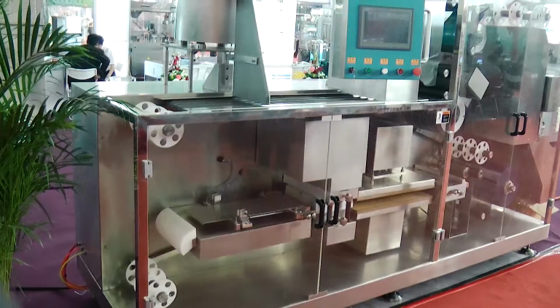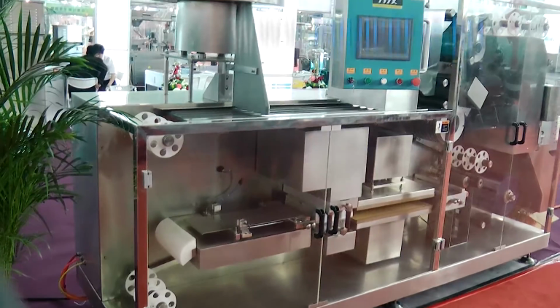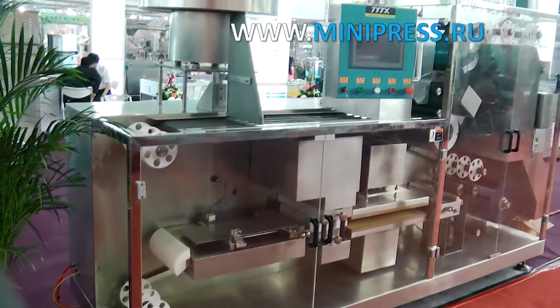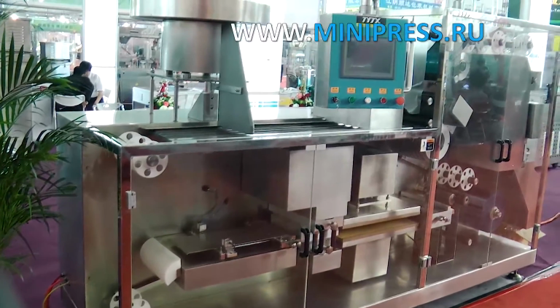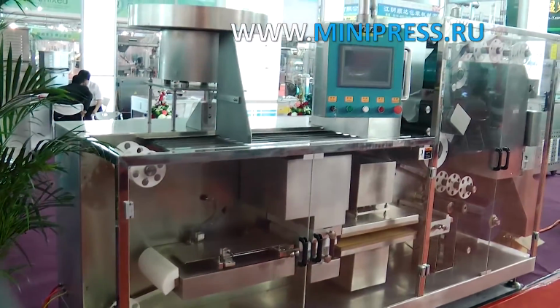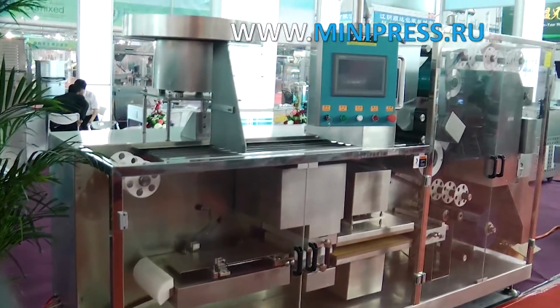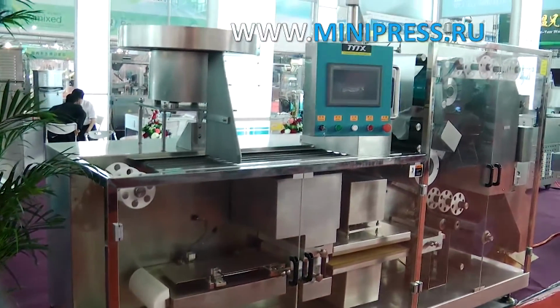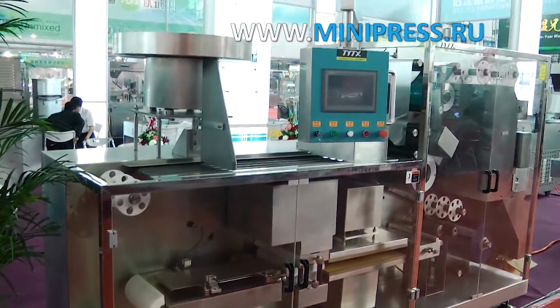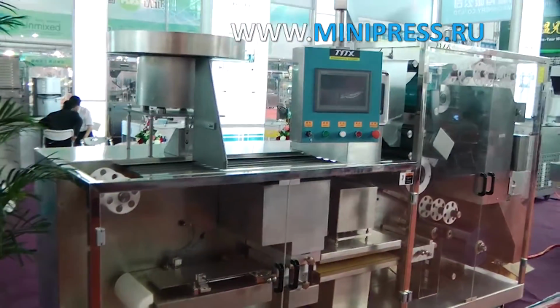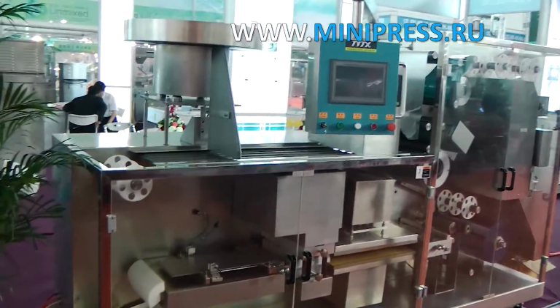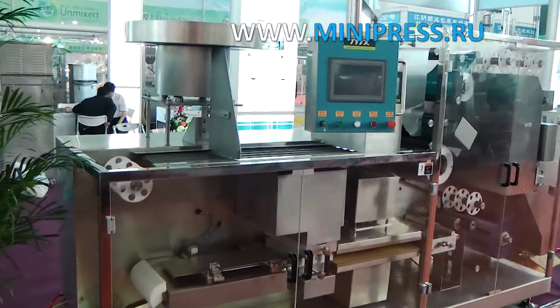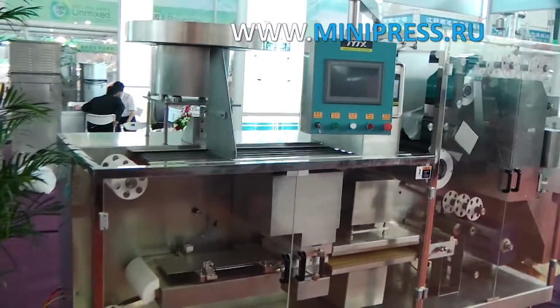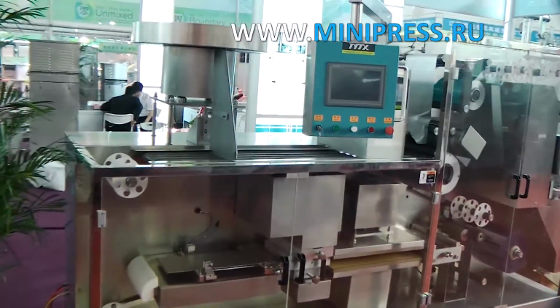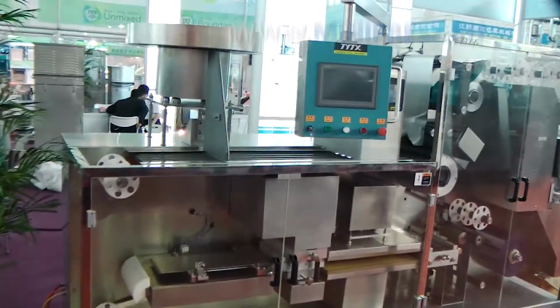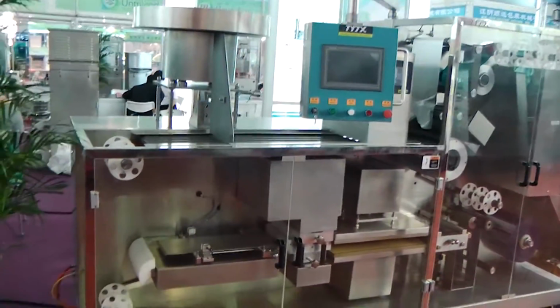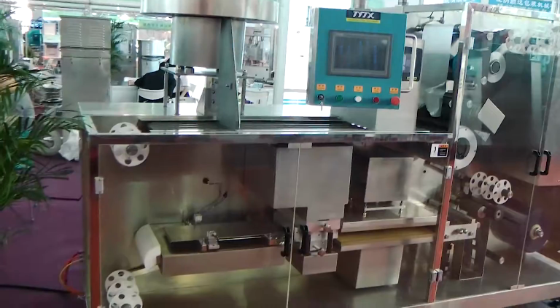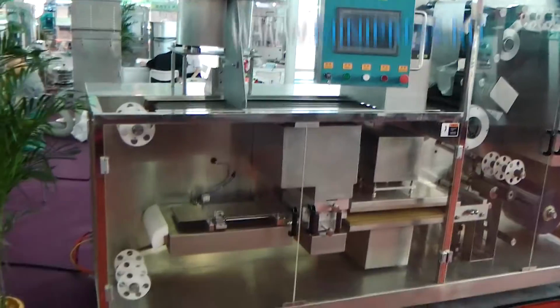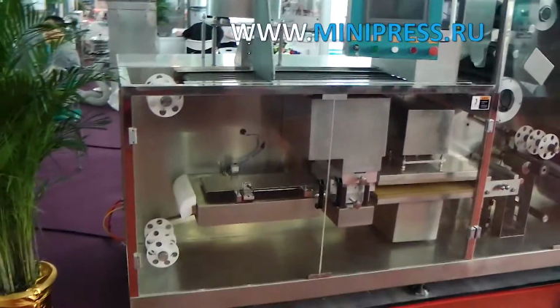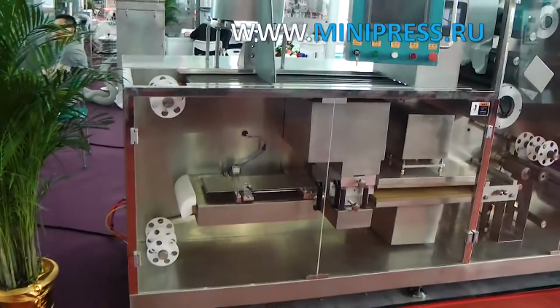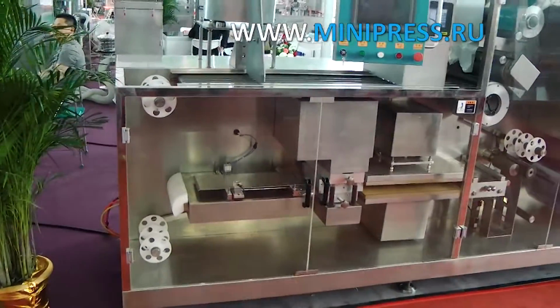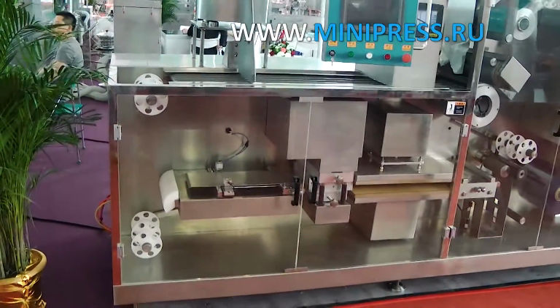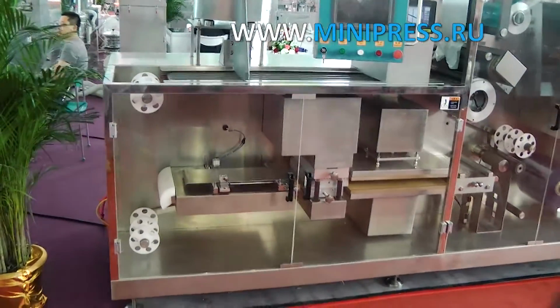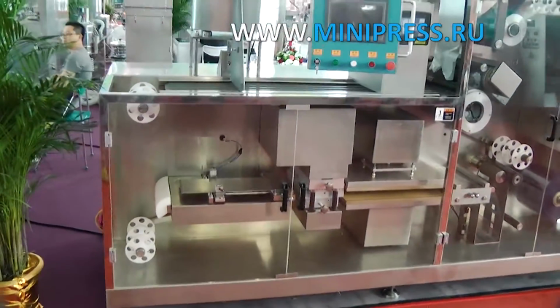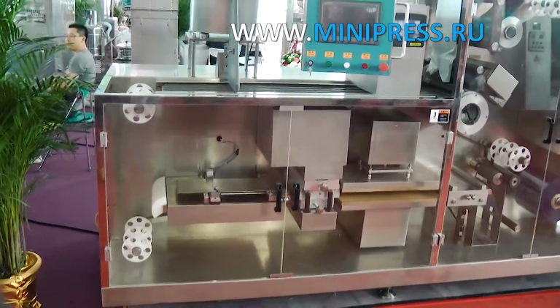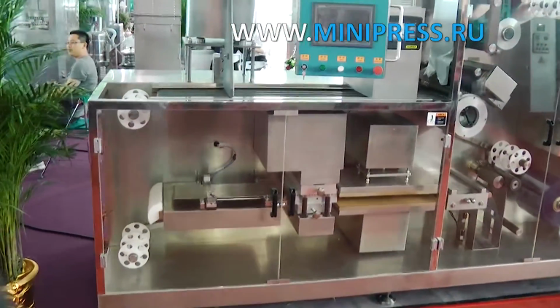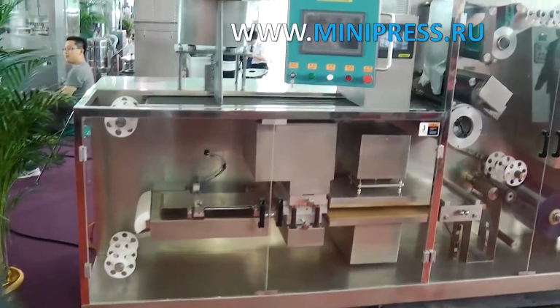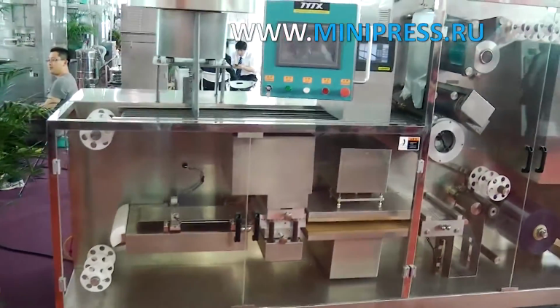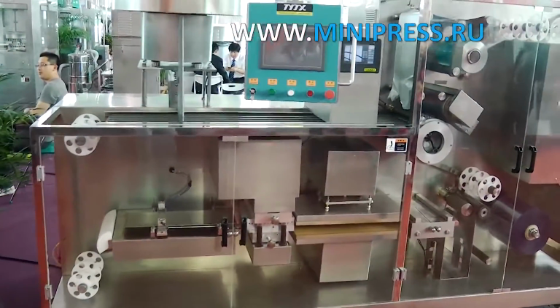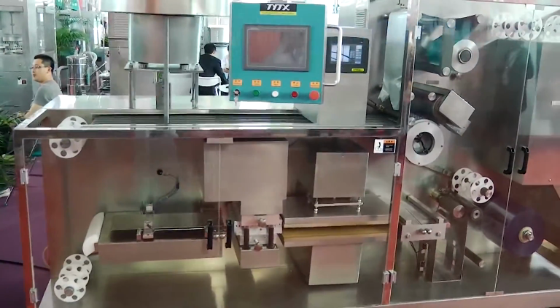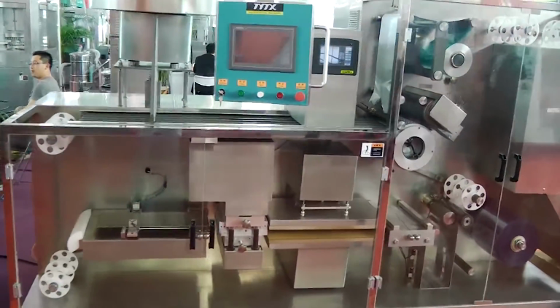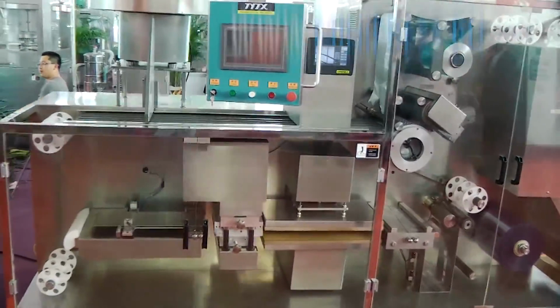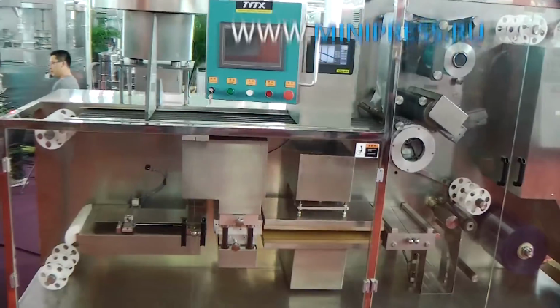Our company is part of a holding company for the production of medicines in Yekaterinburg. Our company has a variety of equipment for the production of medicines, from a pelletizer to an automatic self-adhesive labeling line.